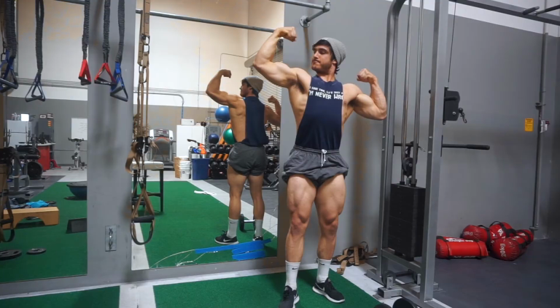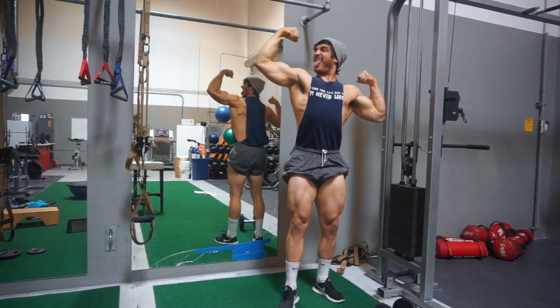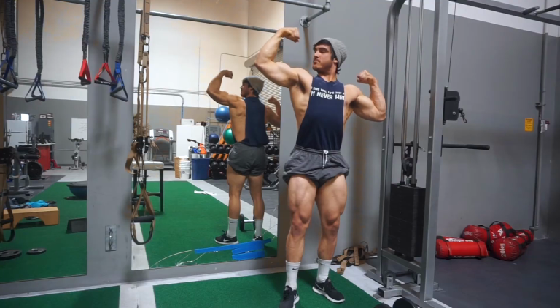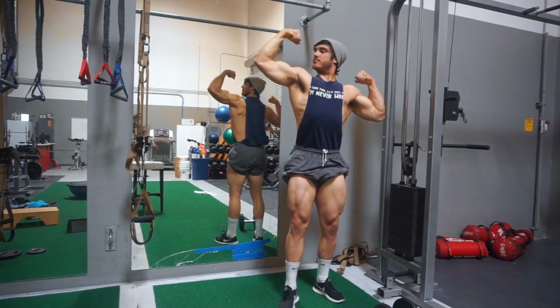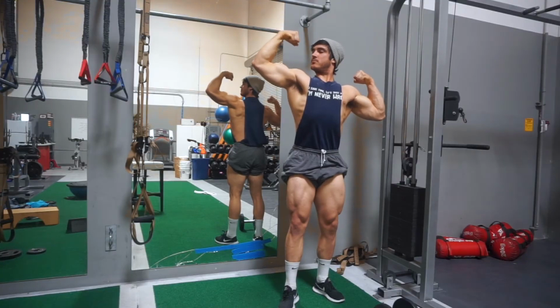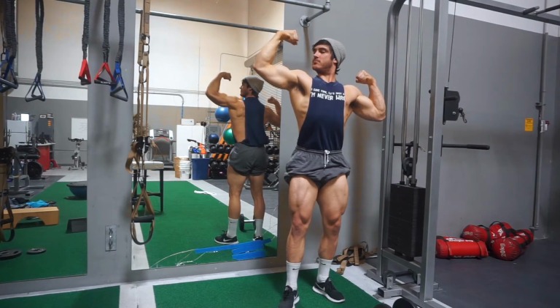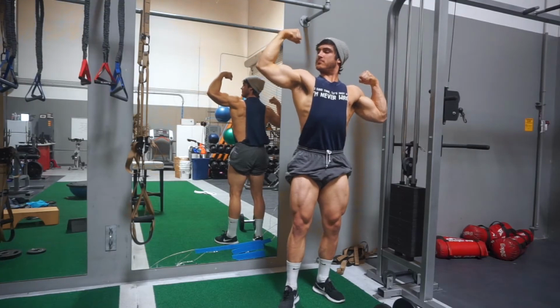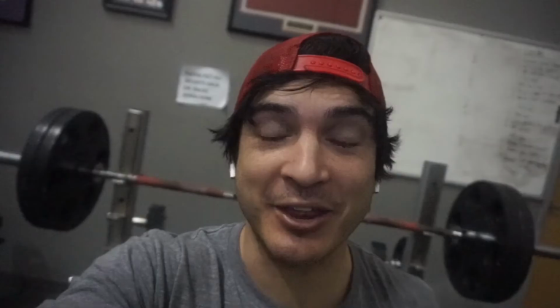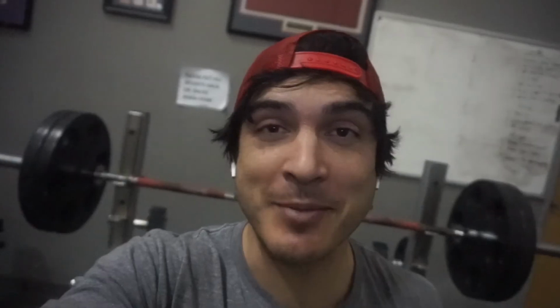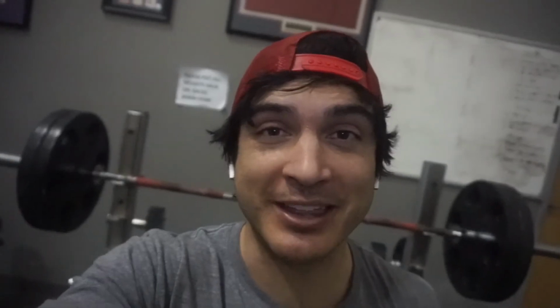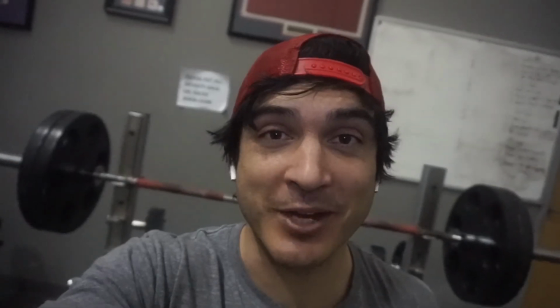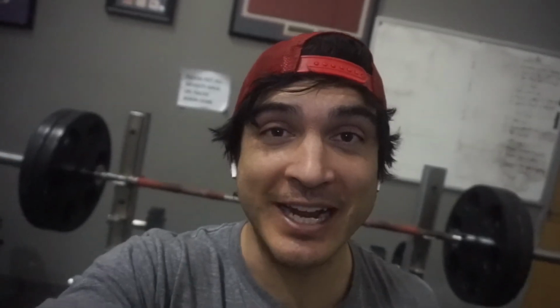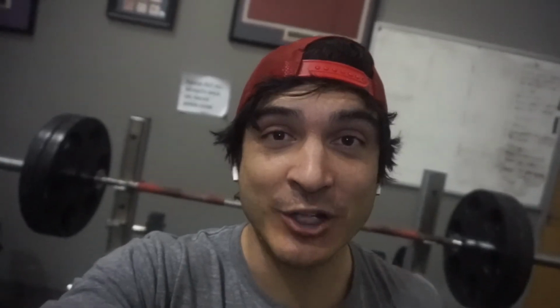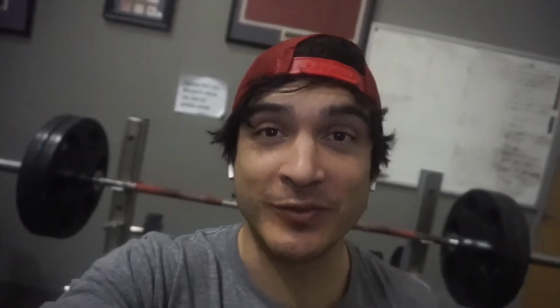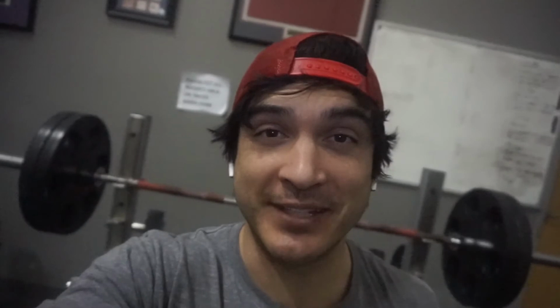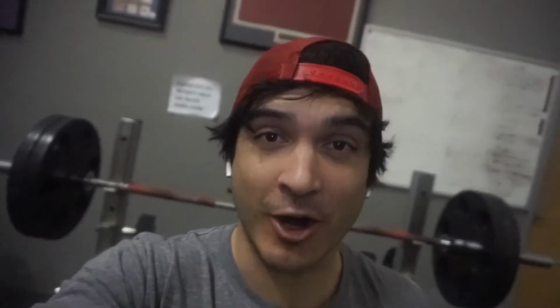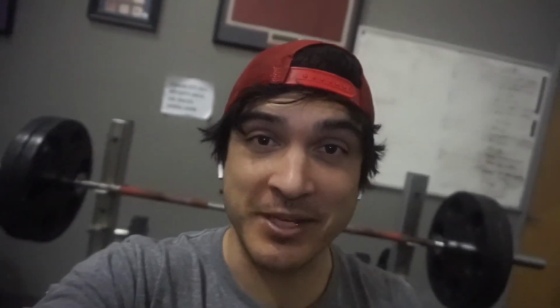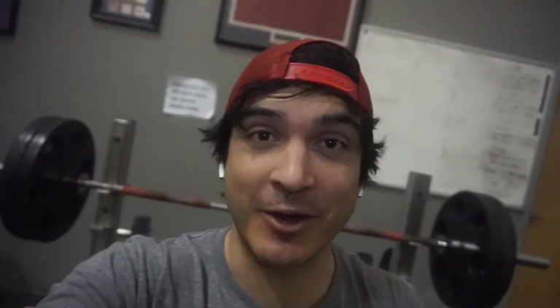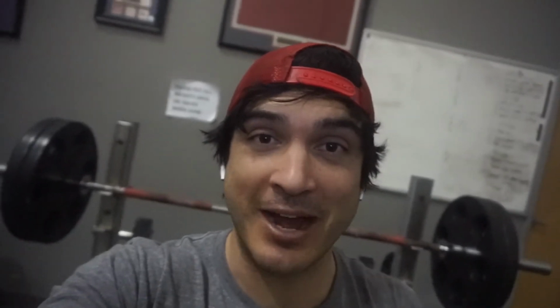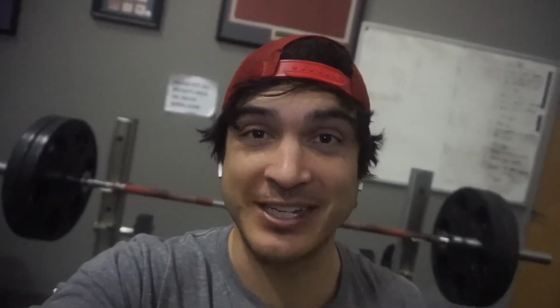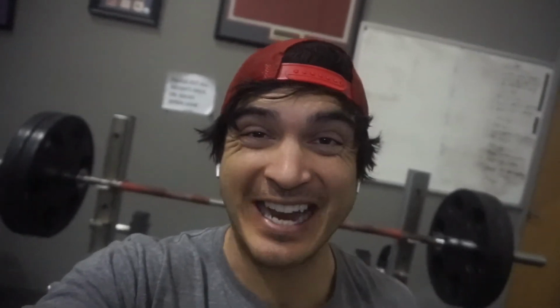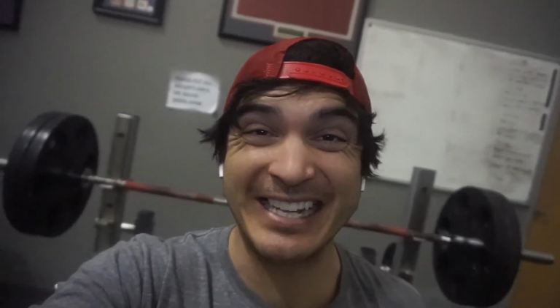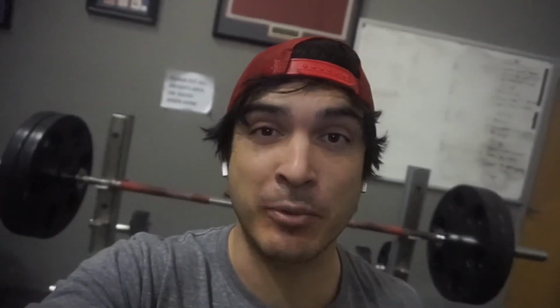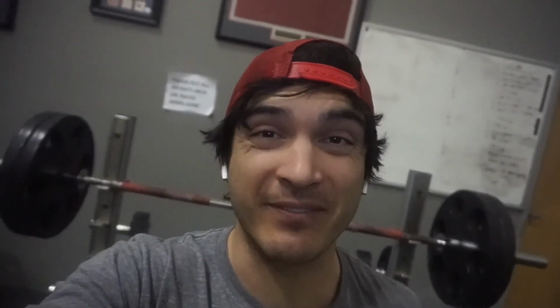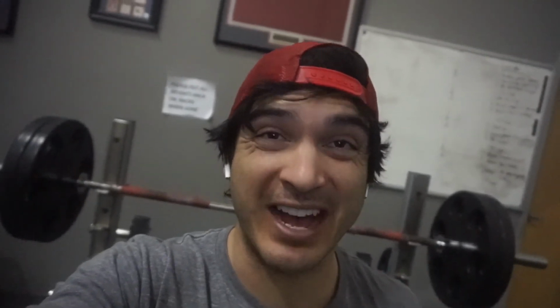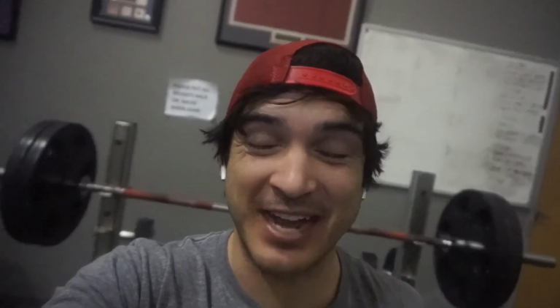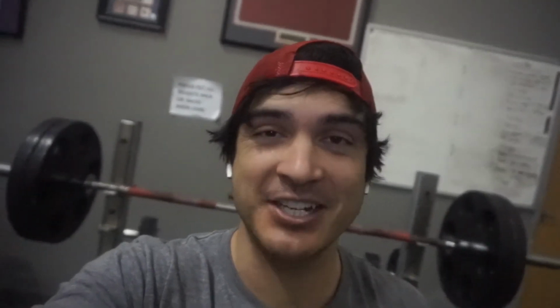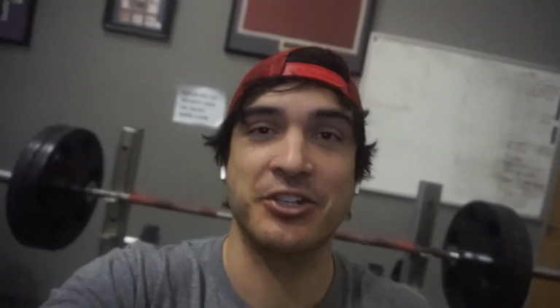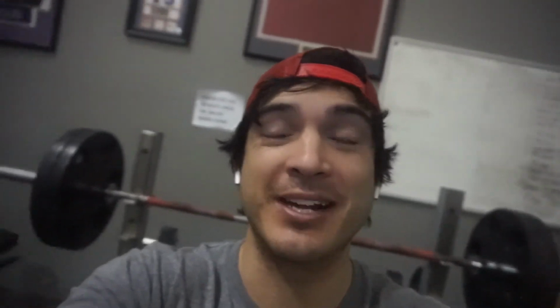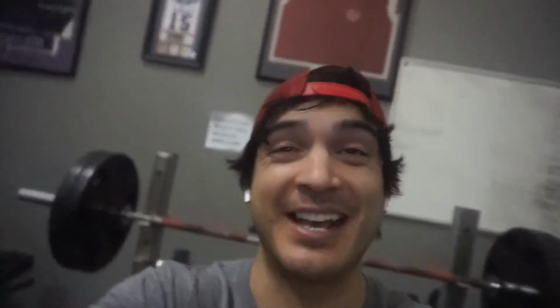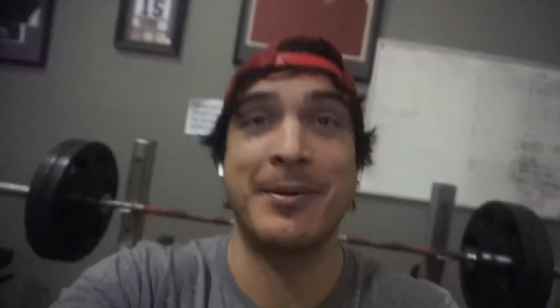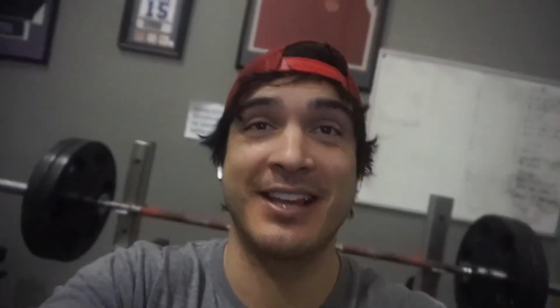Alright guys, we nailed it. We got three by three, 250 RPE around an eight point five to nine, so I'm pretty excited about that.